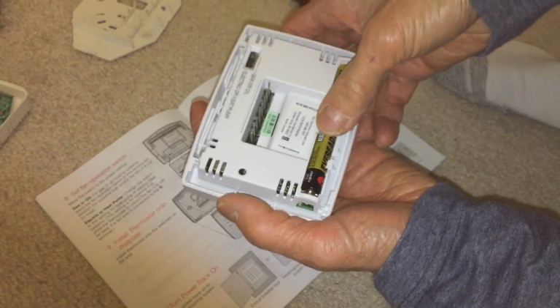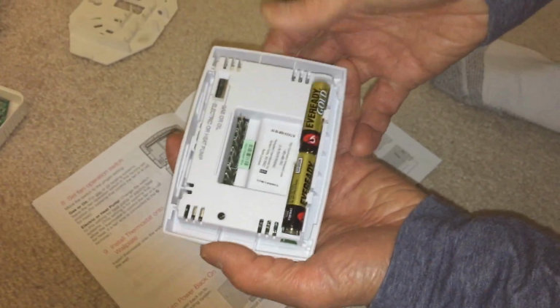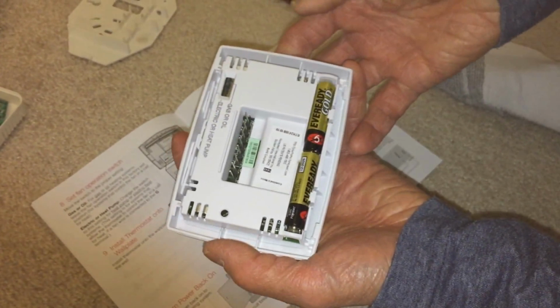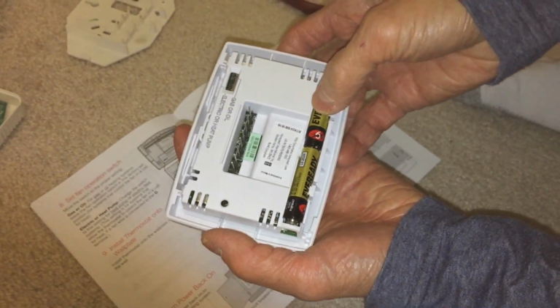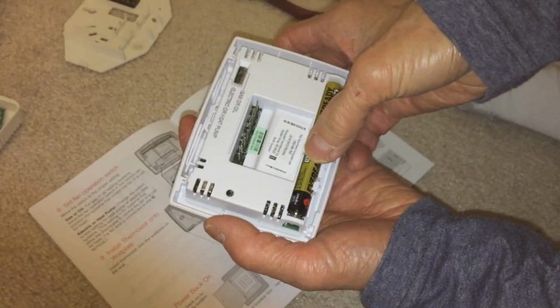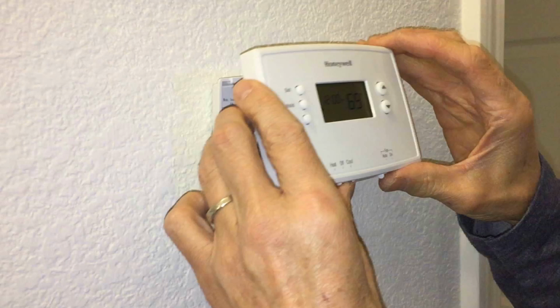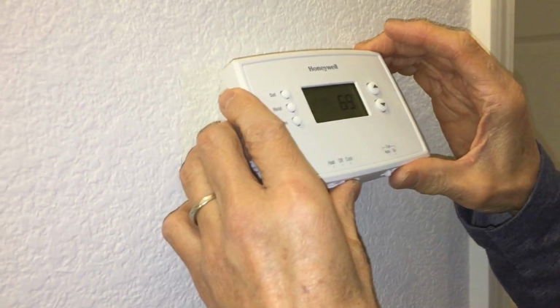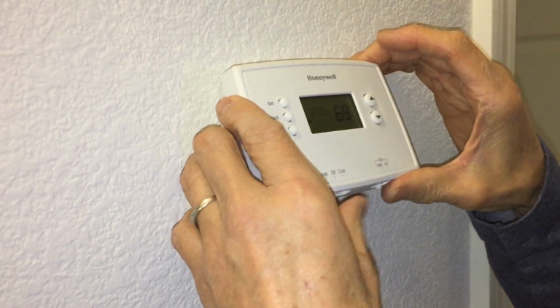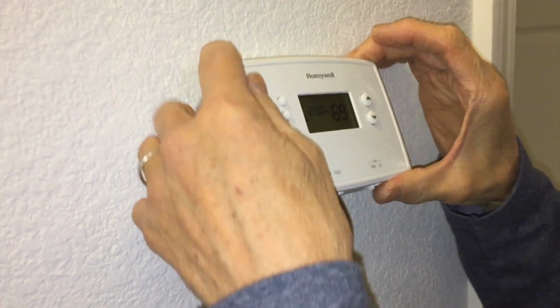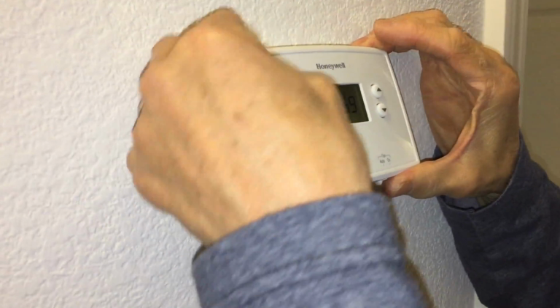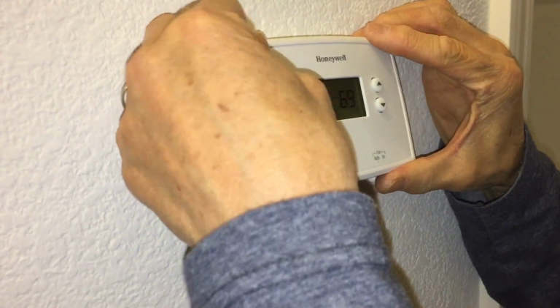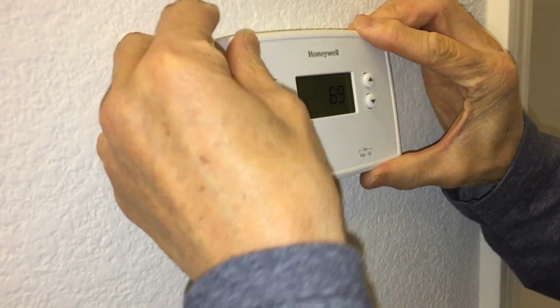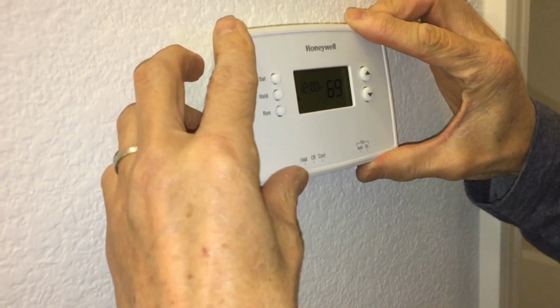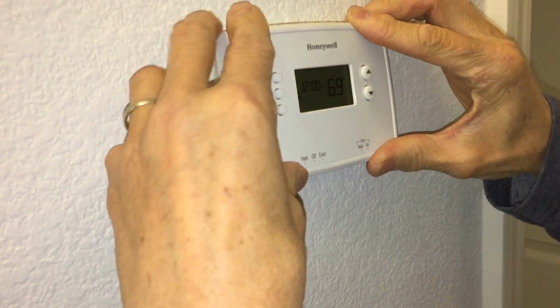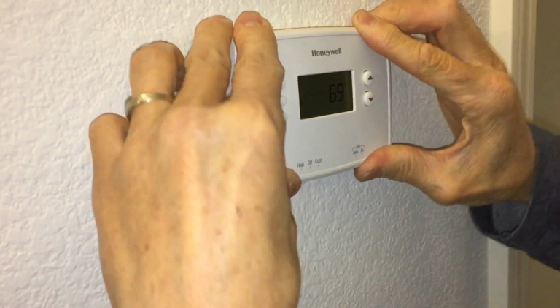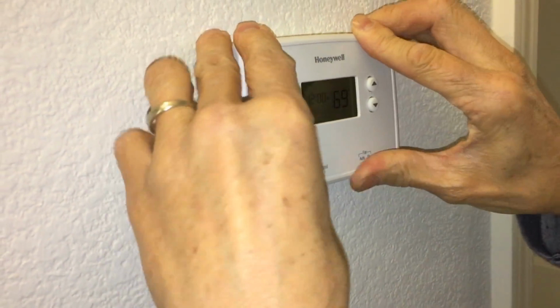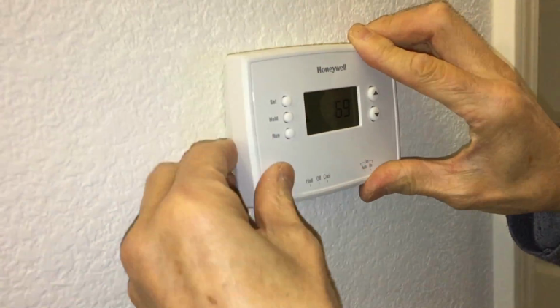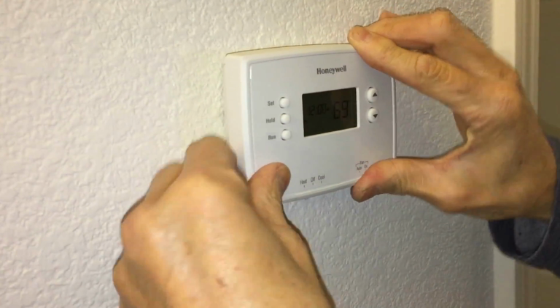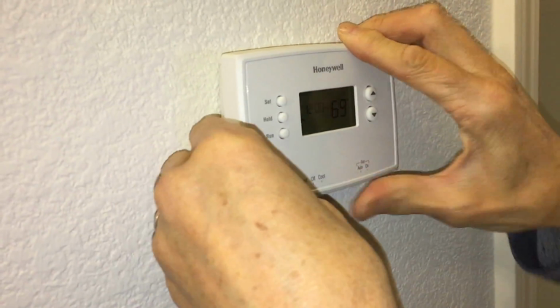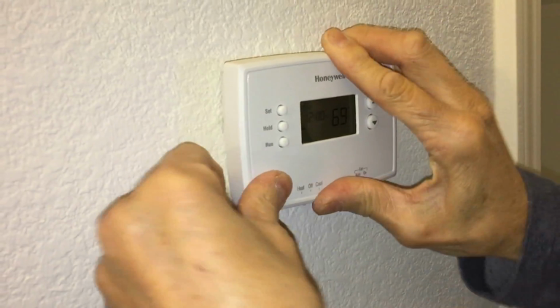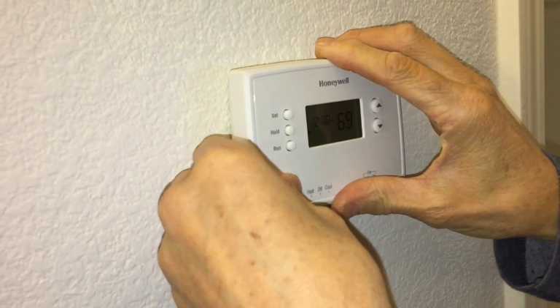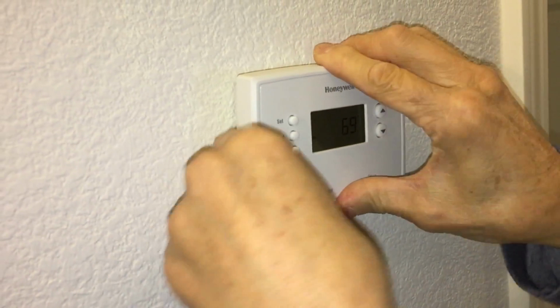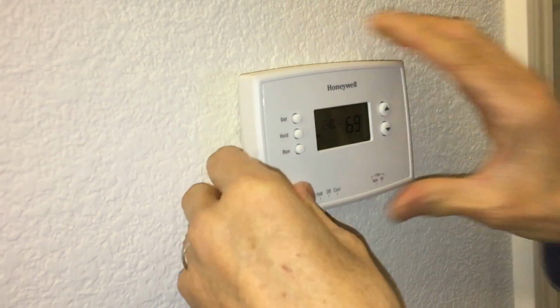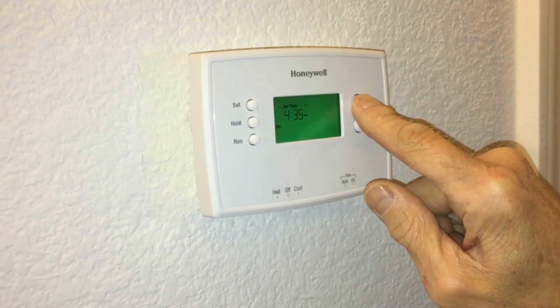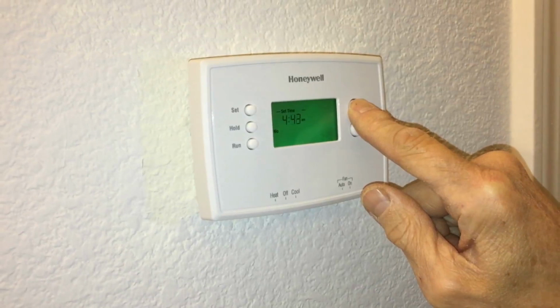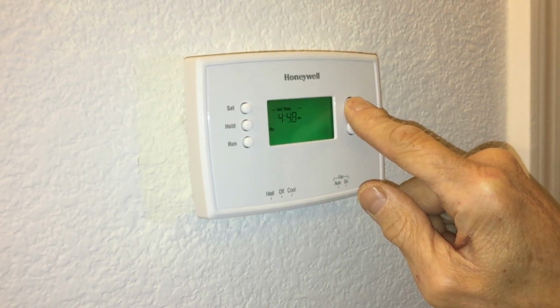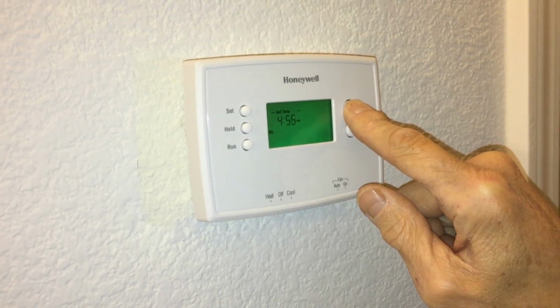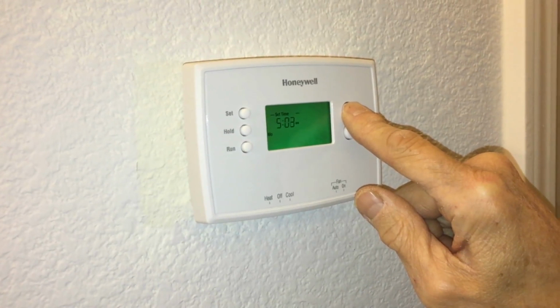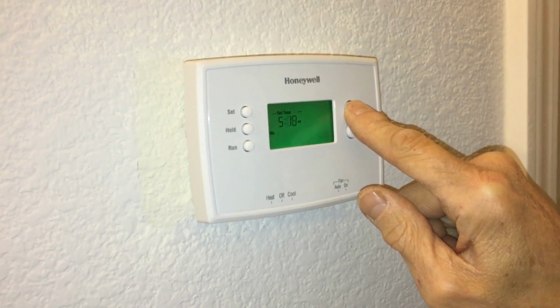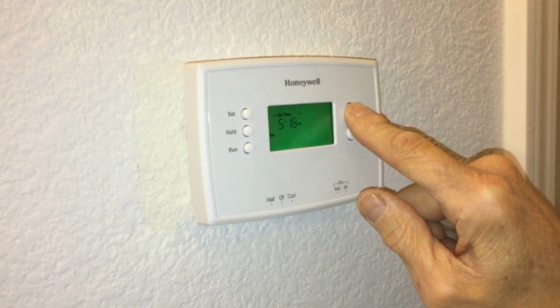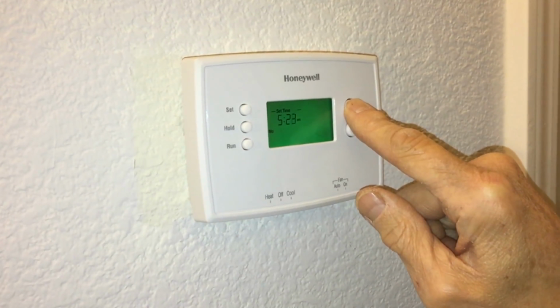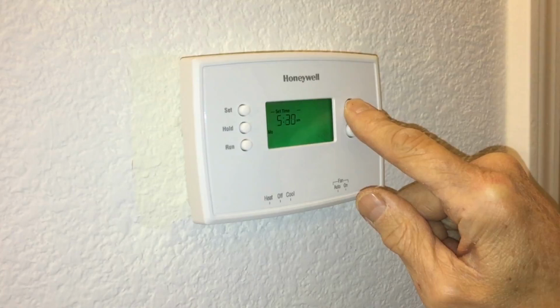This thermostat requires two AAA batteries, so put those in and then go ahead and mount the faceplate. And that's basically it. After that, all you need to do is set your settings for day and night, and you're good. I hope this helped you.